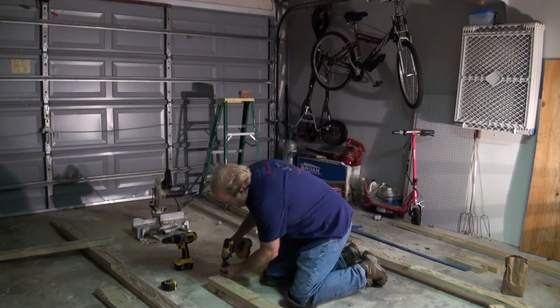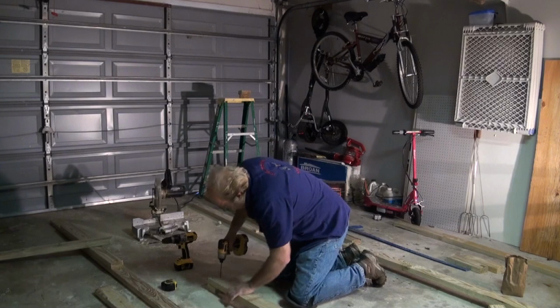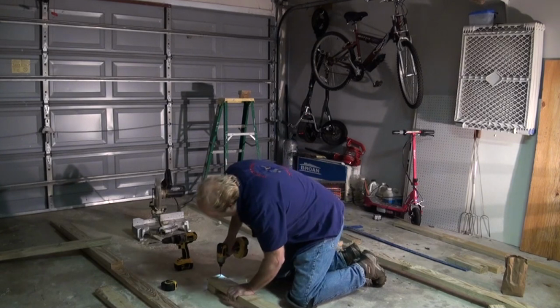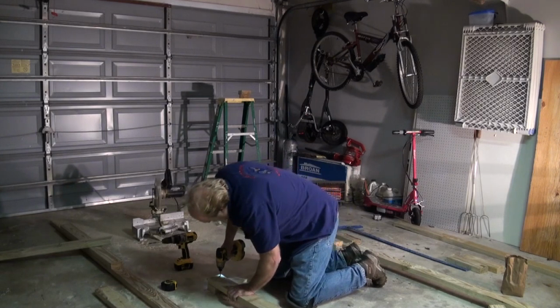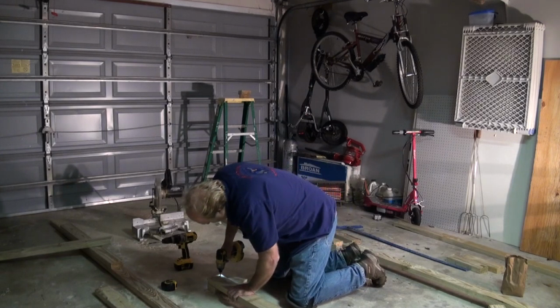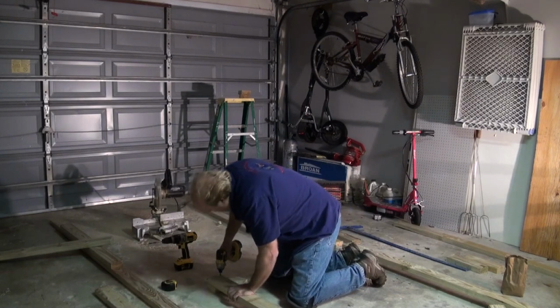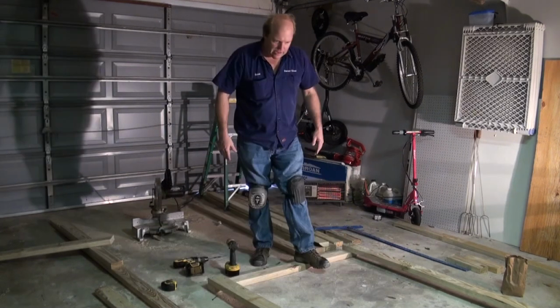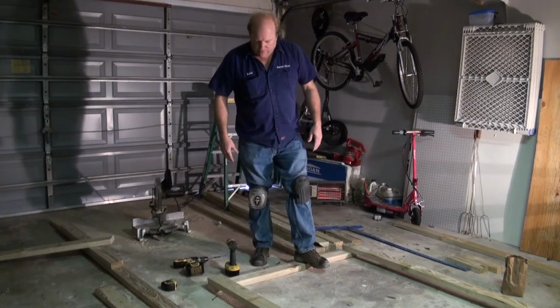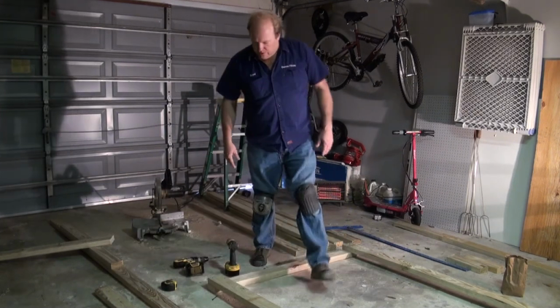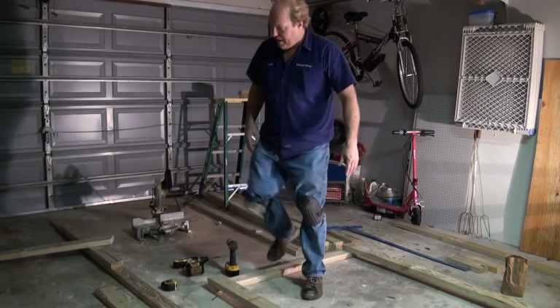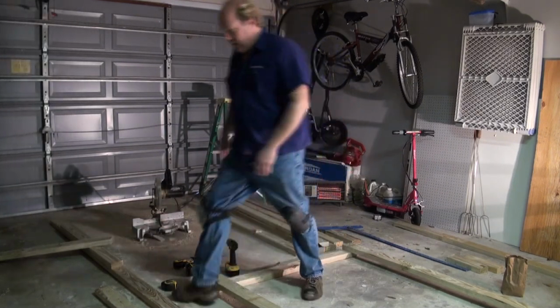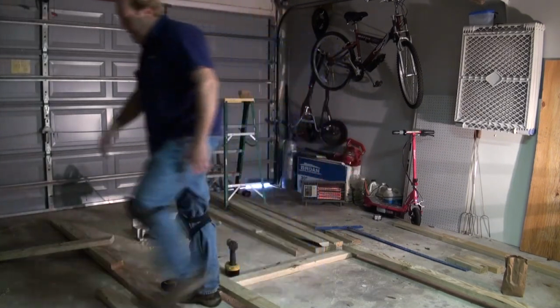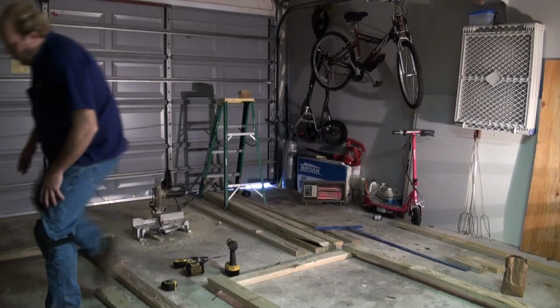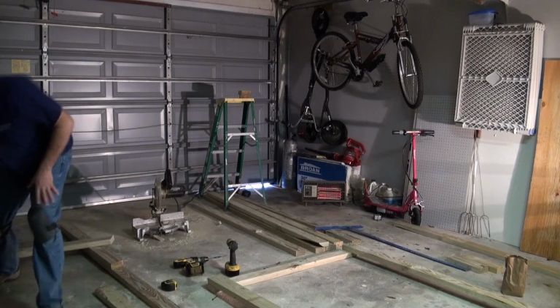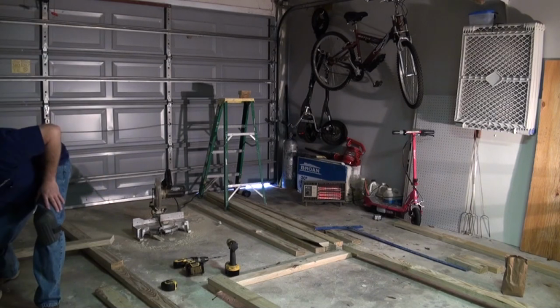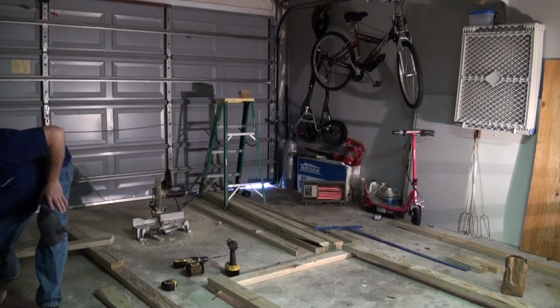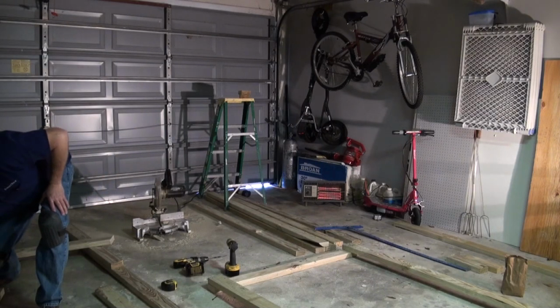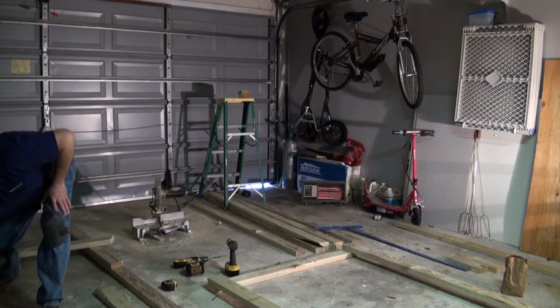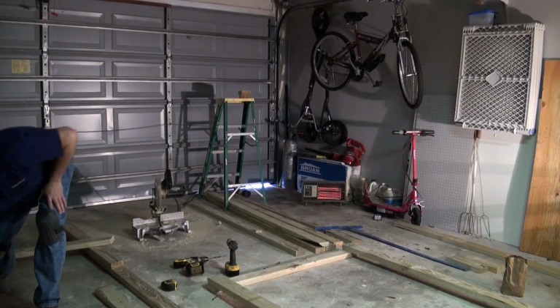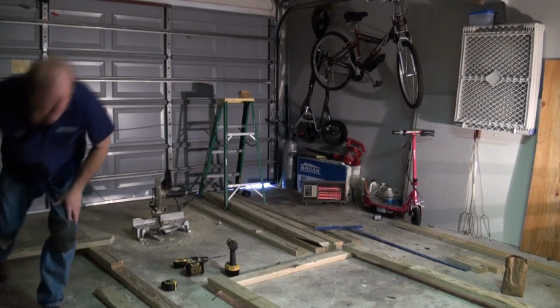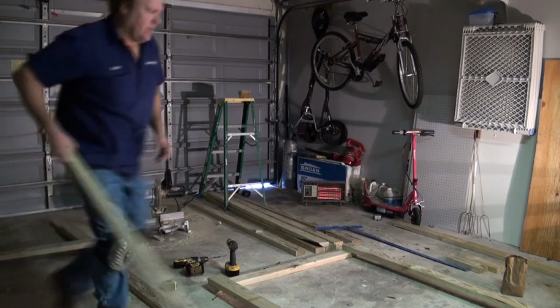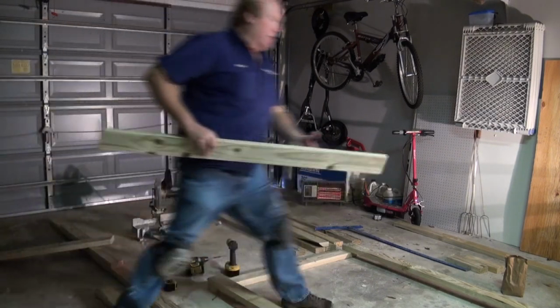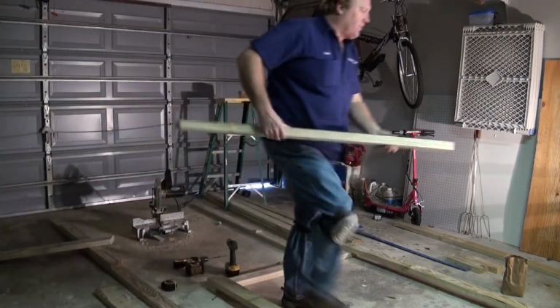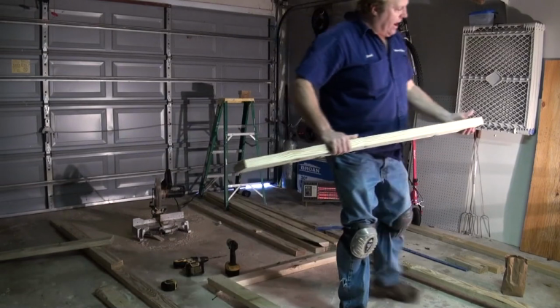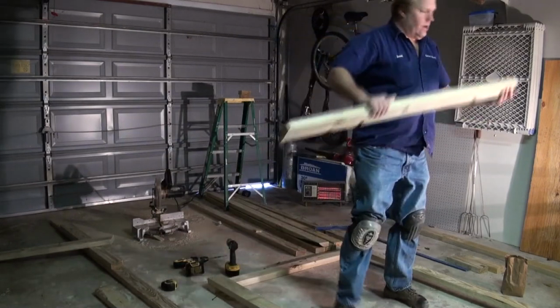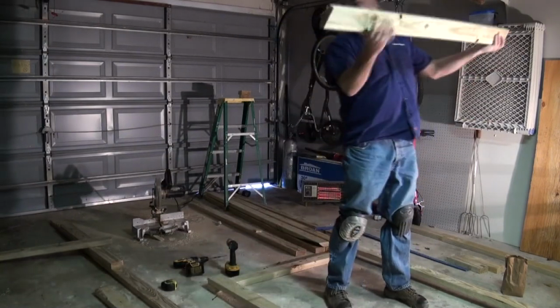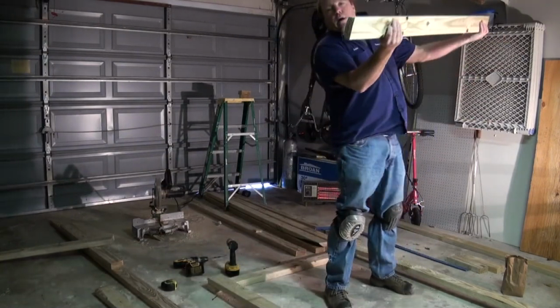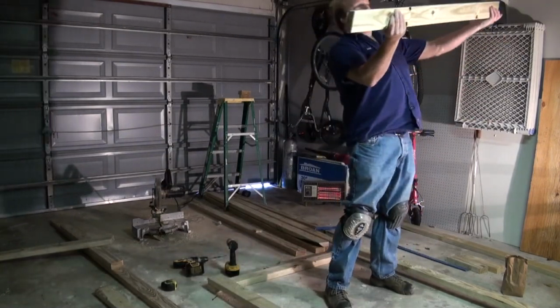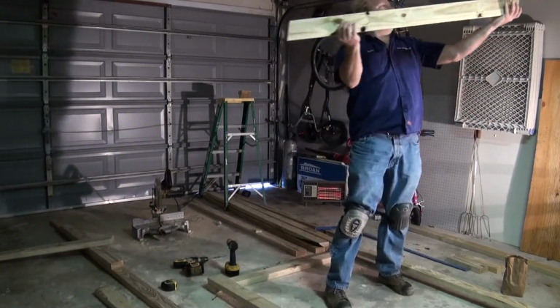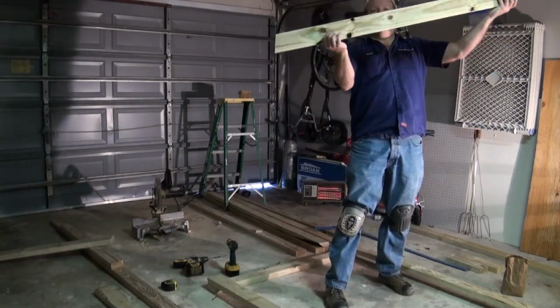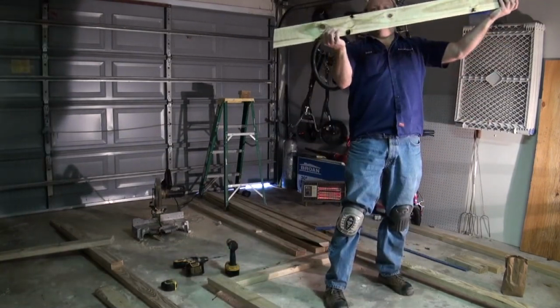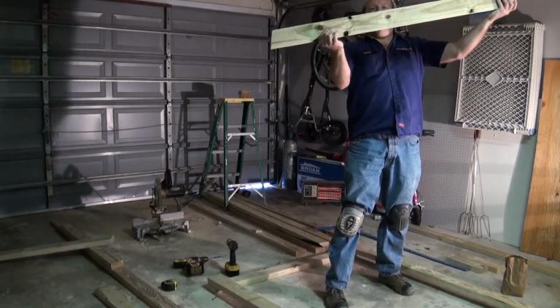They're a little bit more expensive, but they last longer. I've already started making the angles for the roof, and by laying it out, this is going to be our angle, approximately like that.